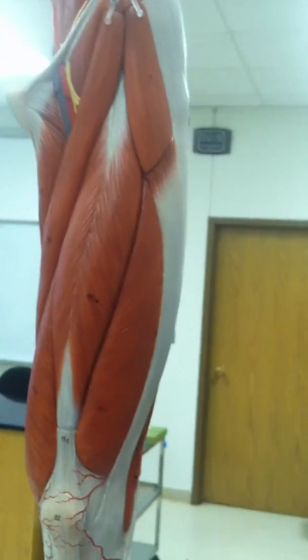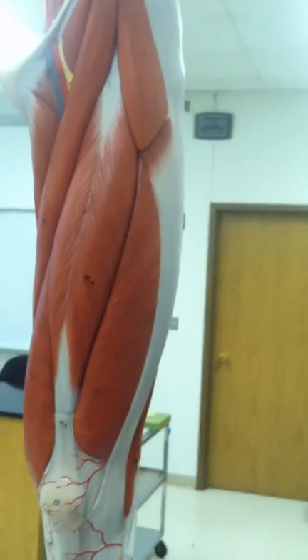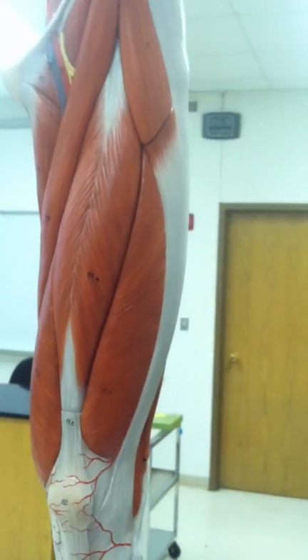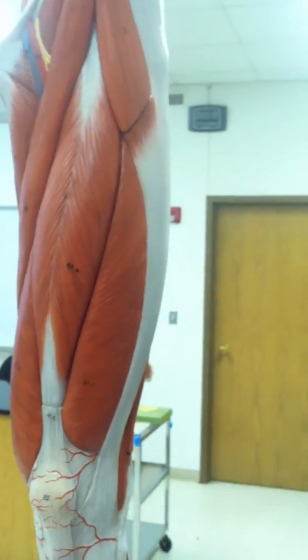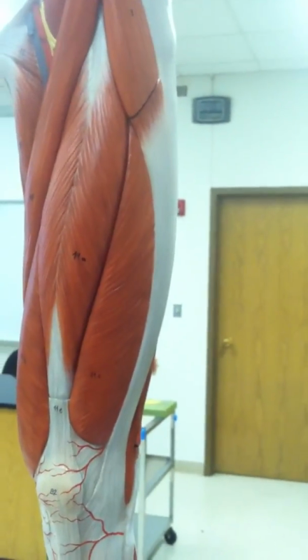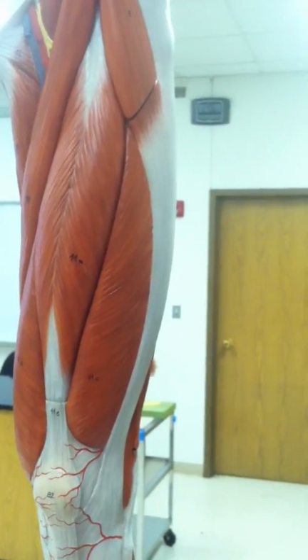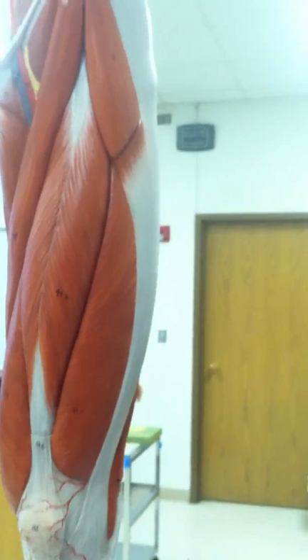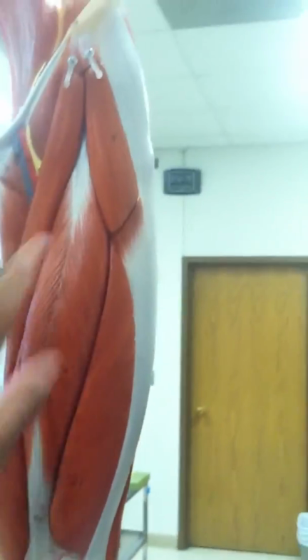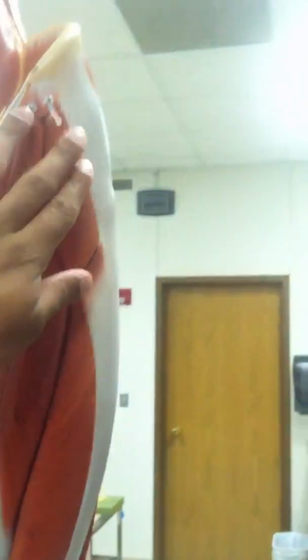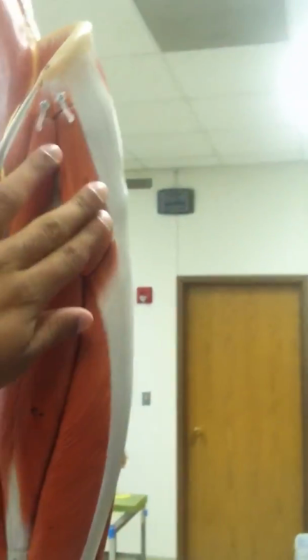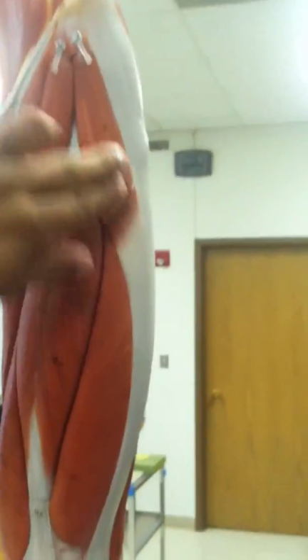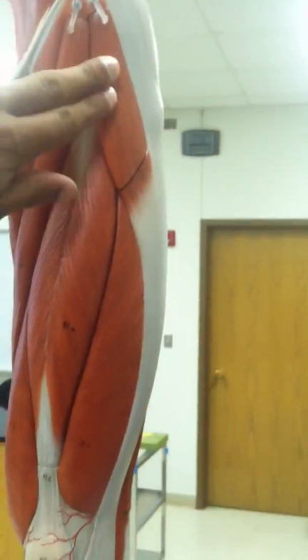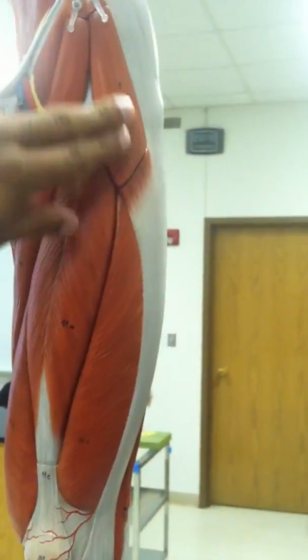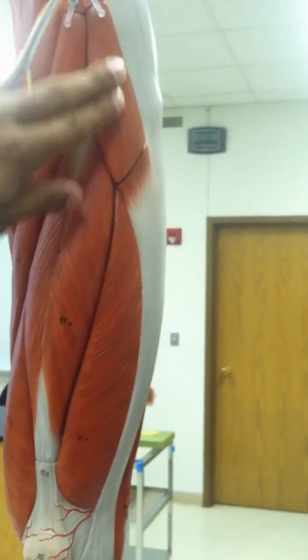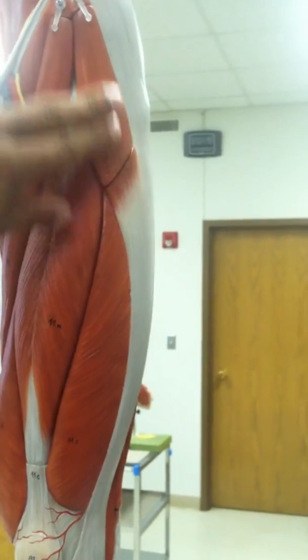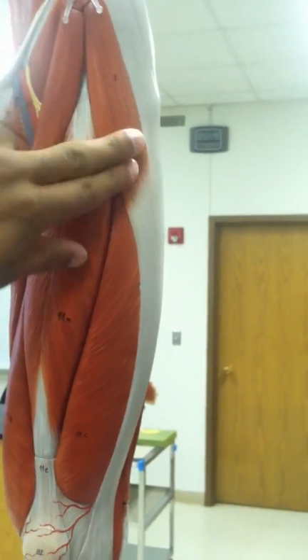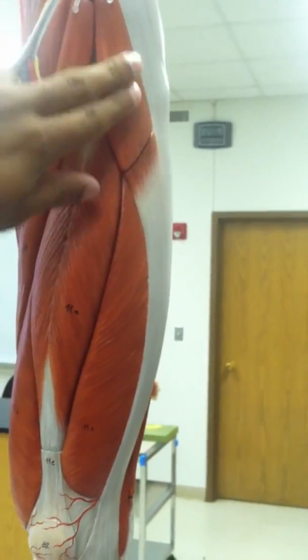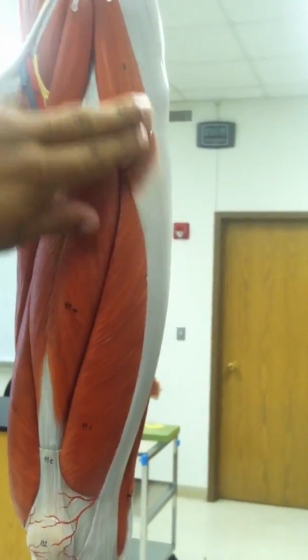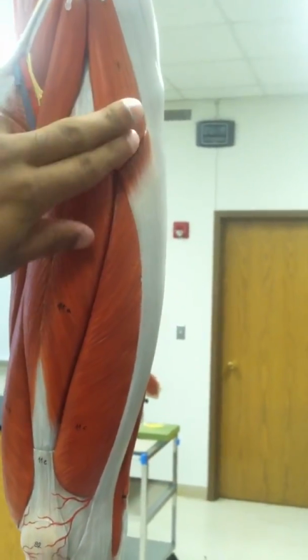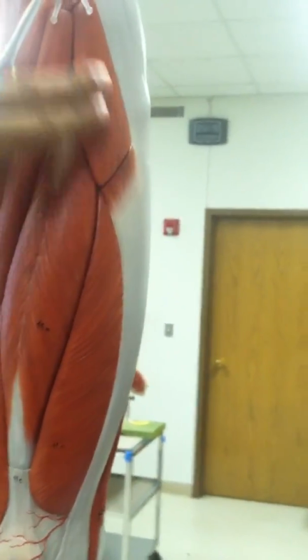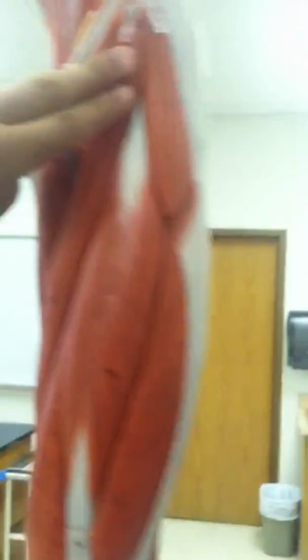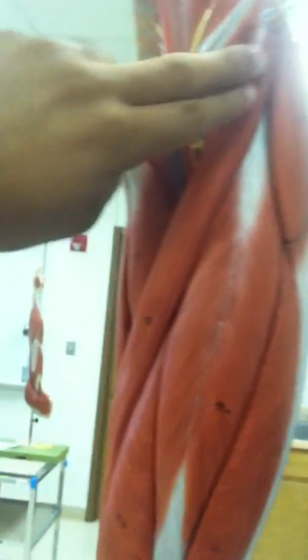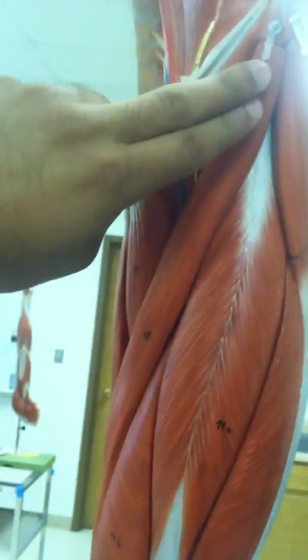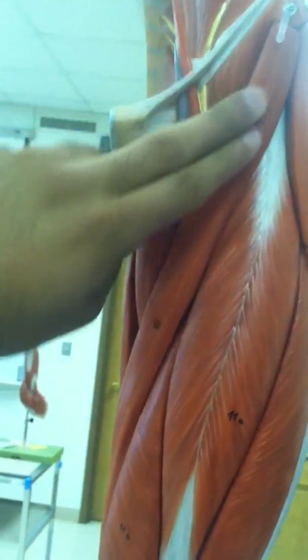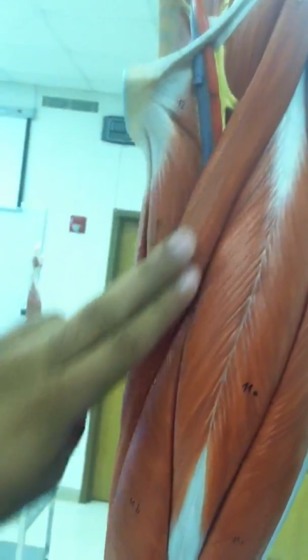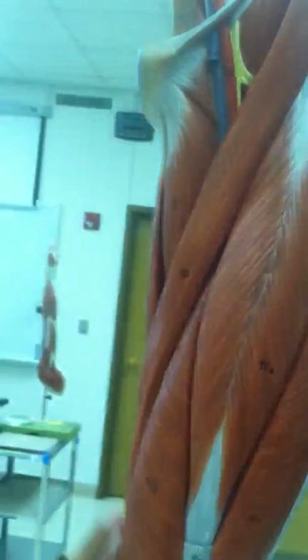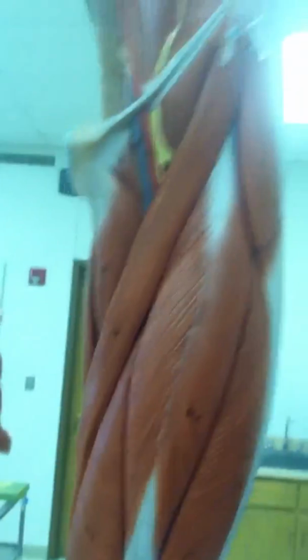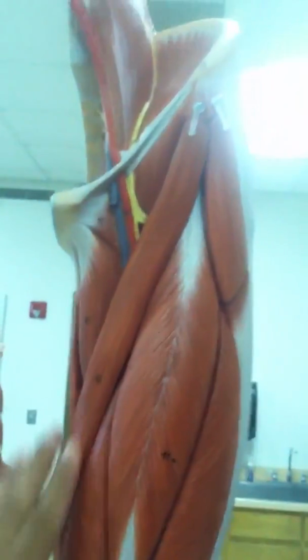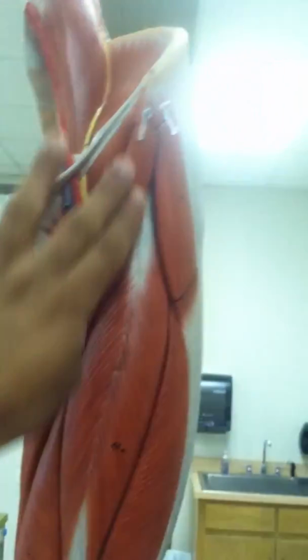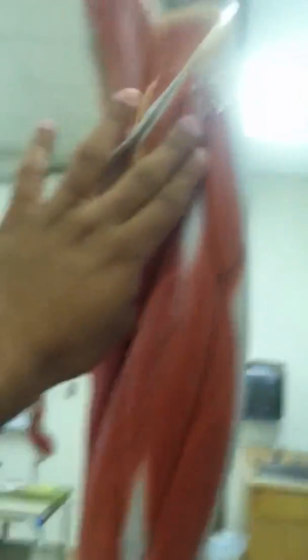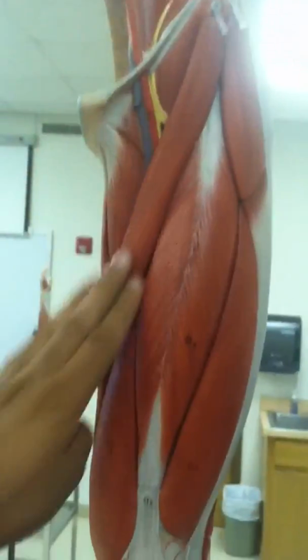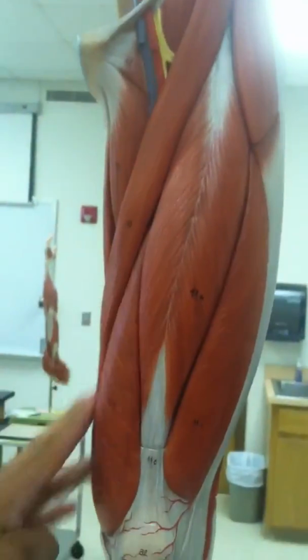Muscles of the anterior hip and upper leg. Right here, number nine, we have the tensor fasciae latae. Number ten, right here, the sartorius.